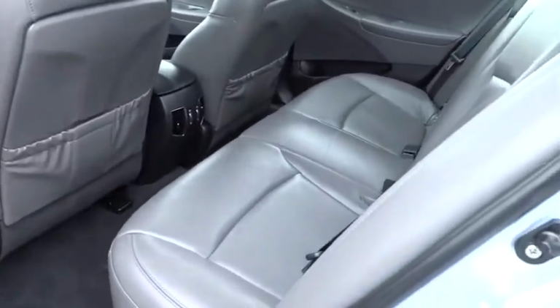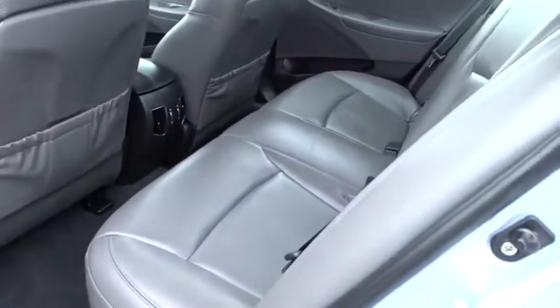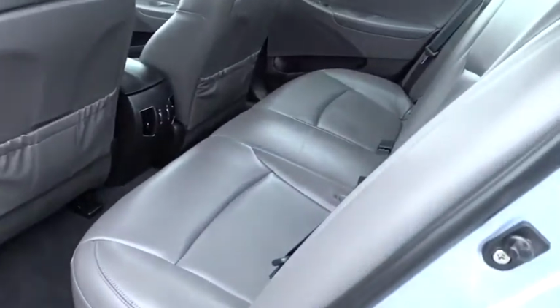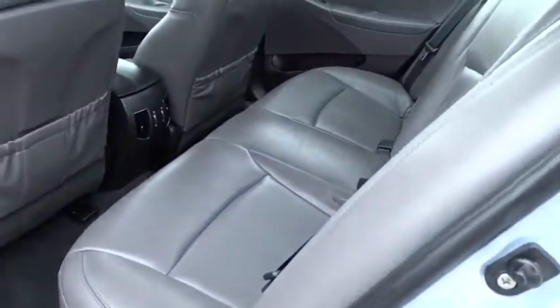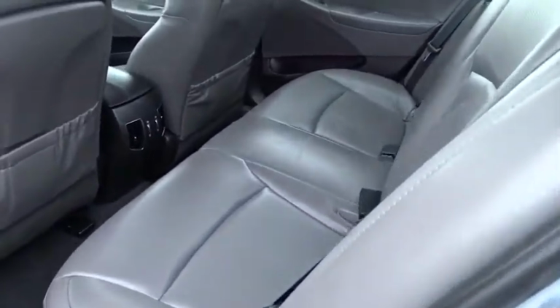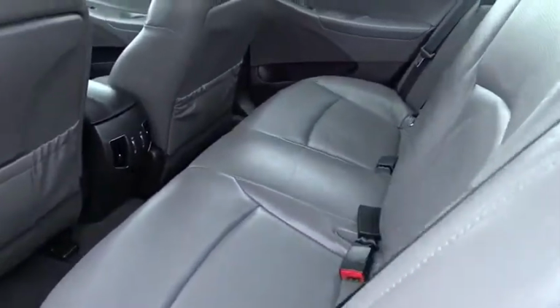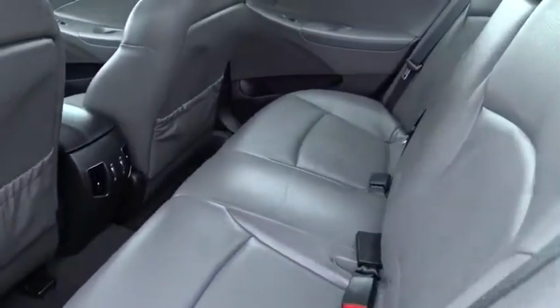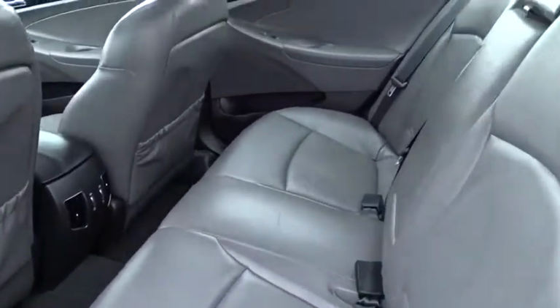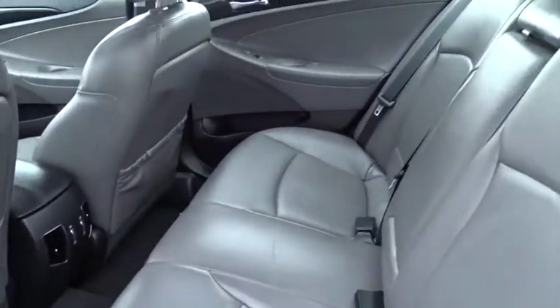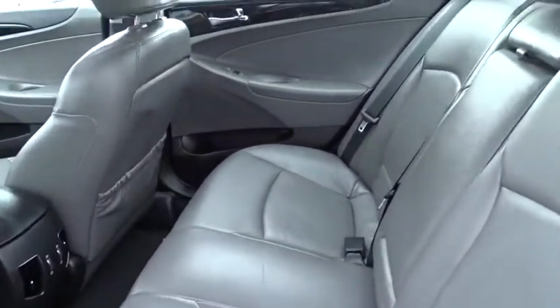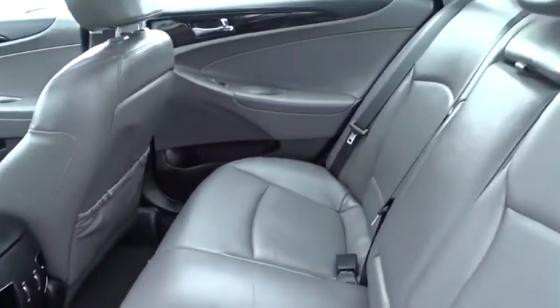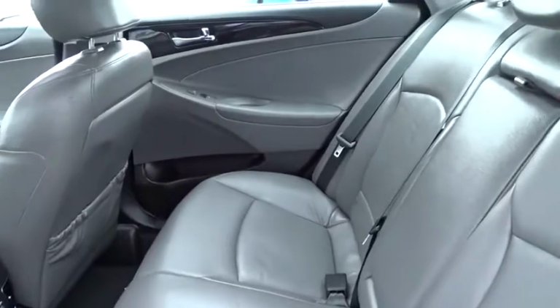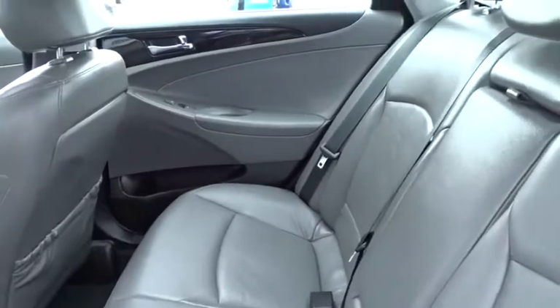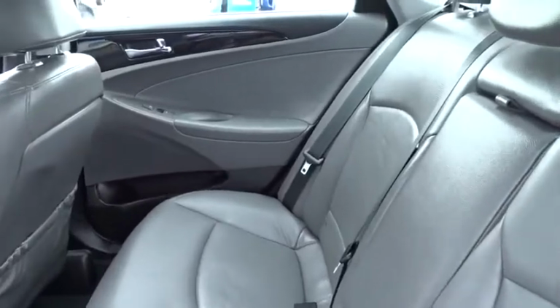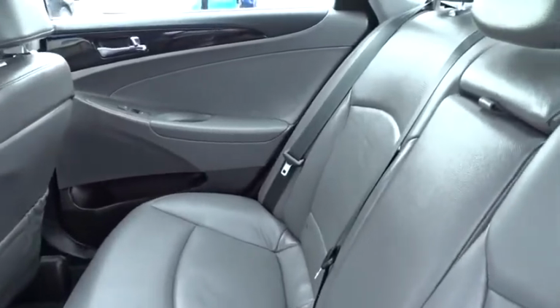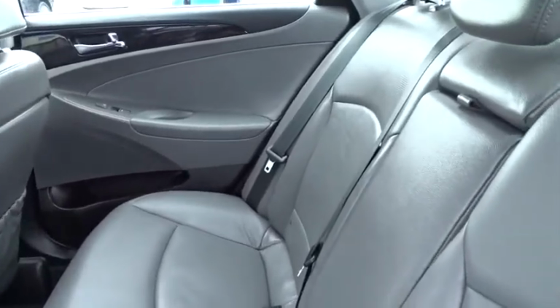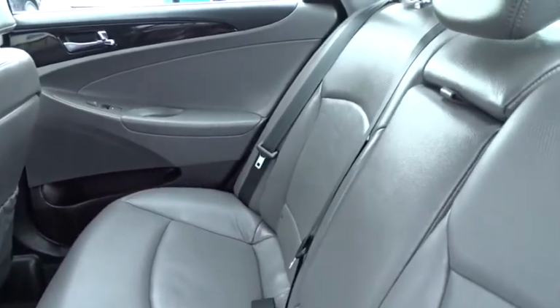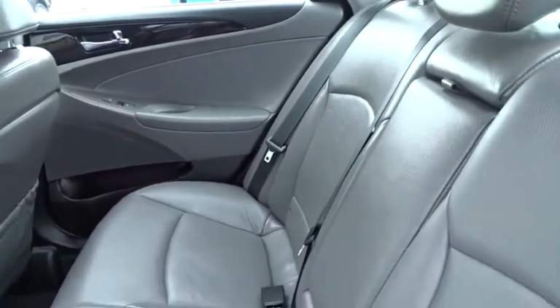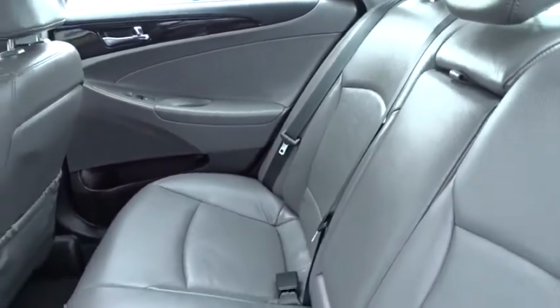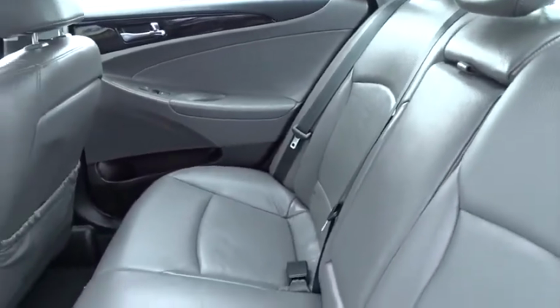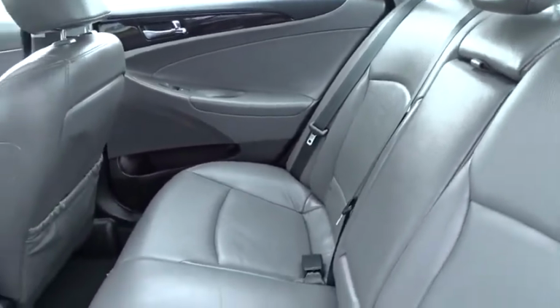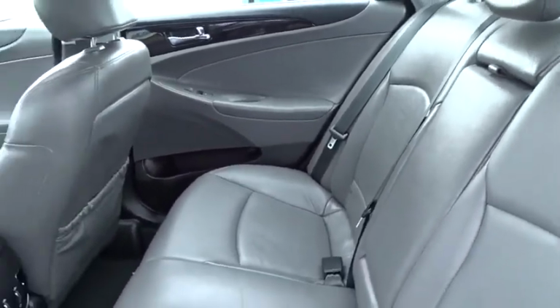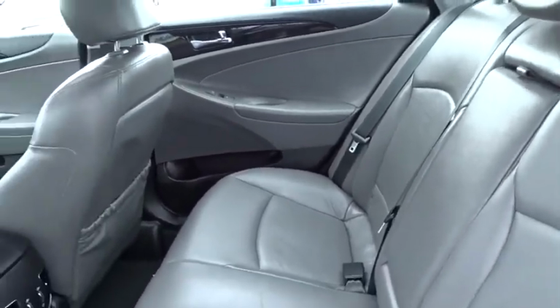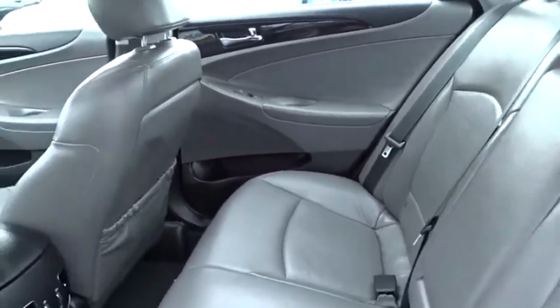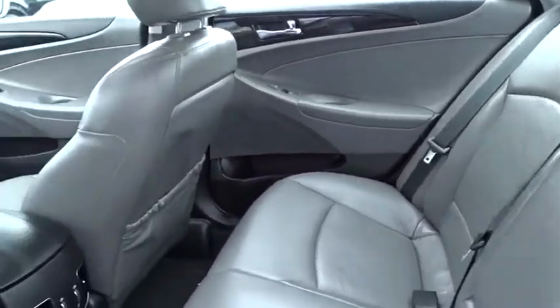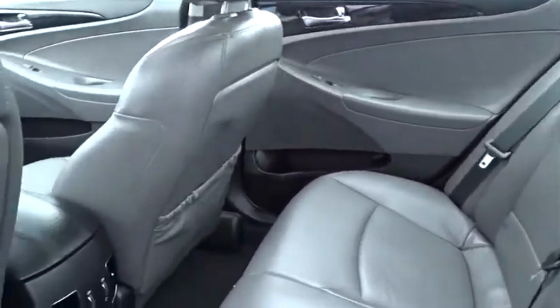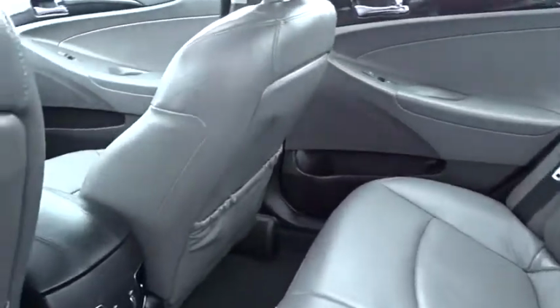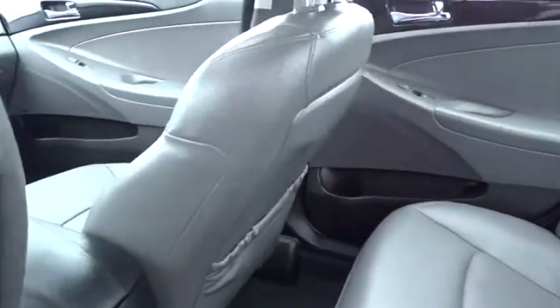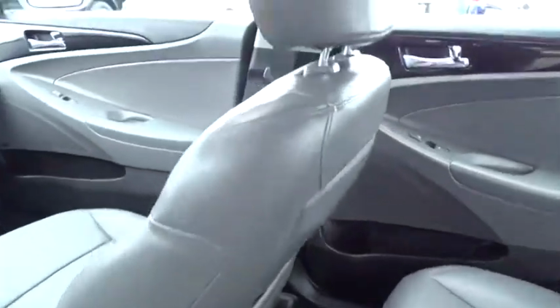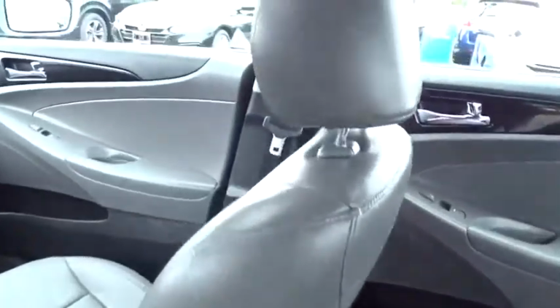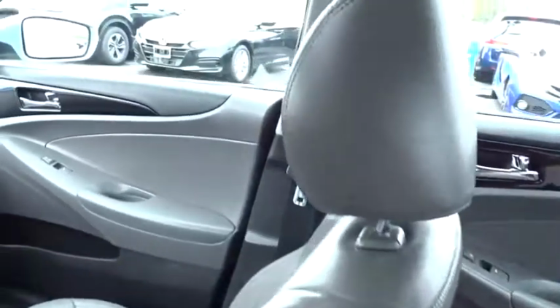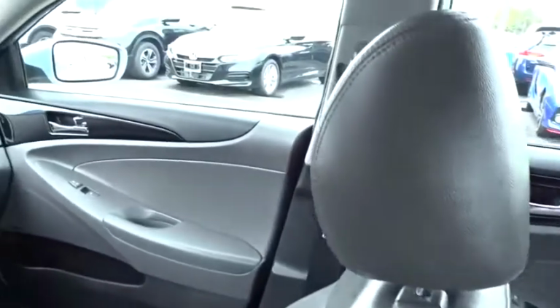Power windows, power locks, electronic stability control, CD player, security system, rear window defroster, trip computer.